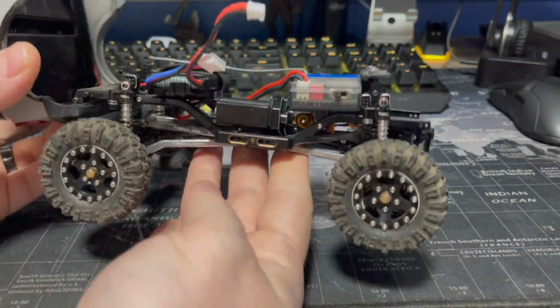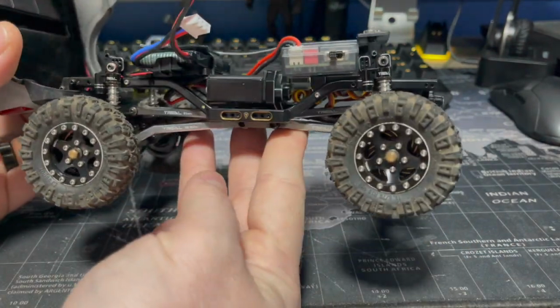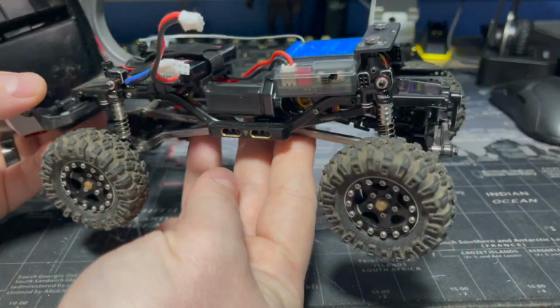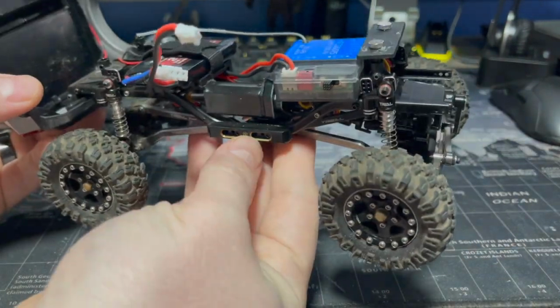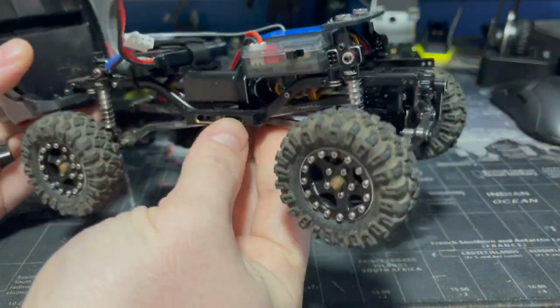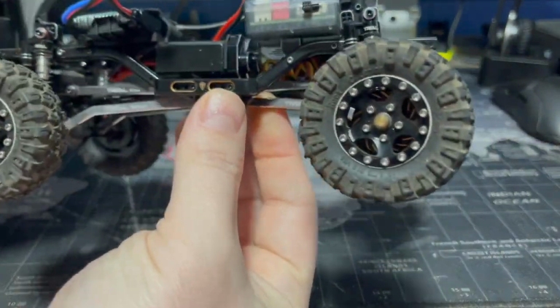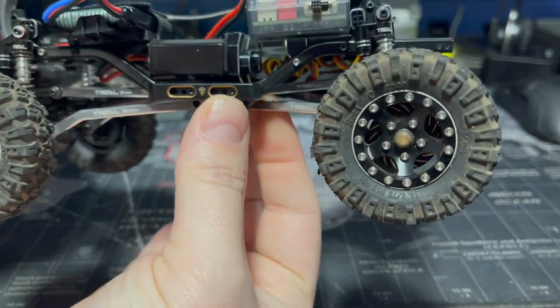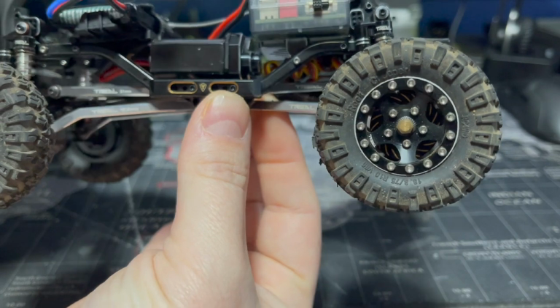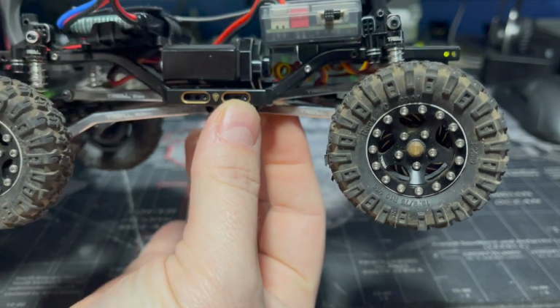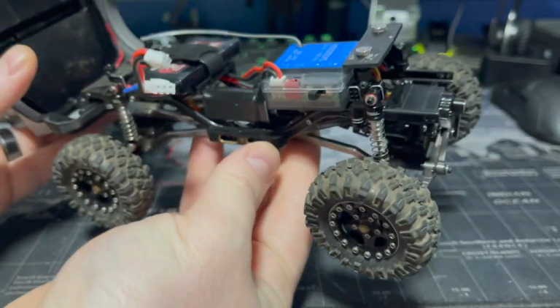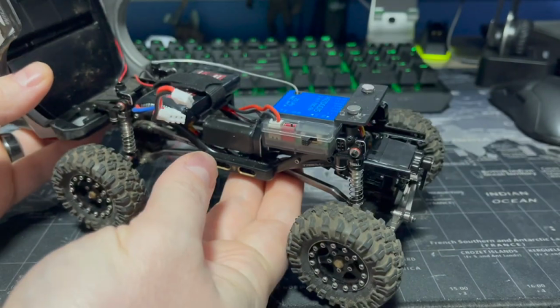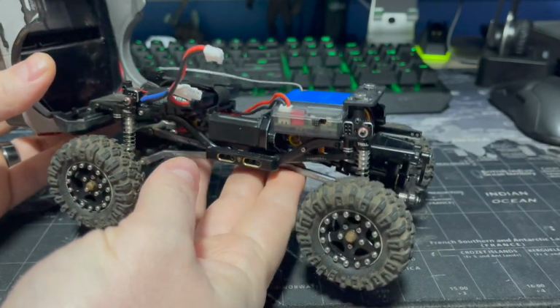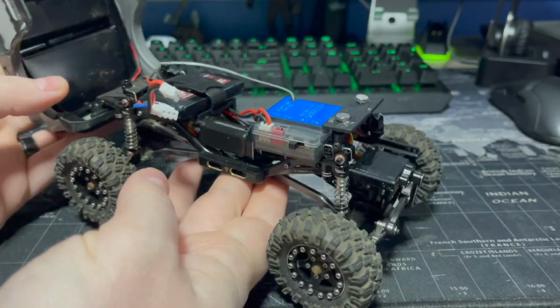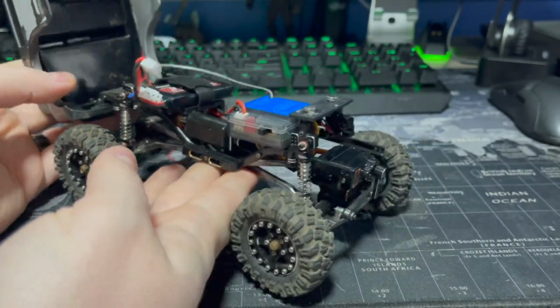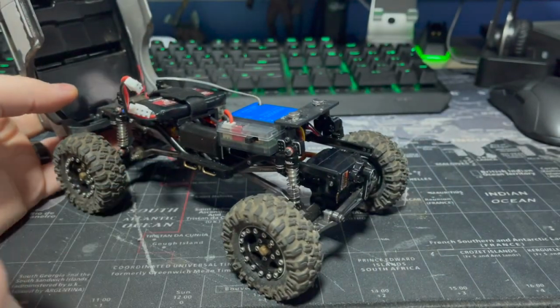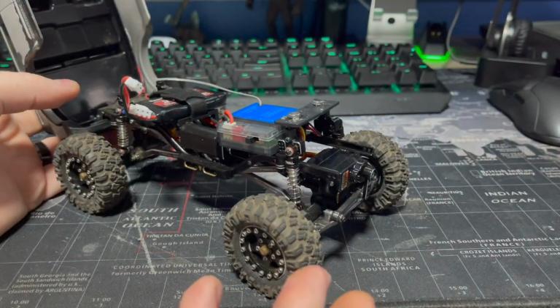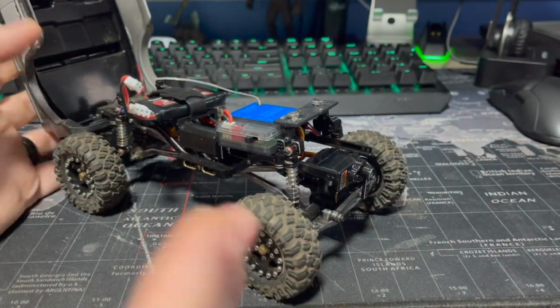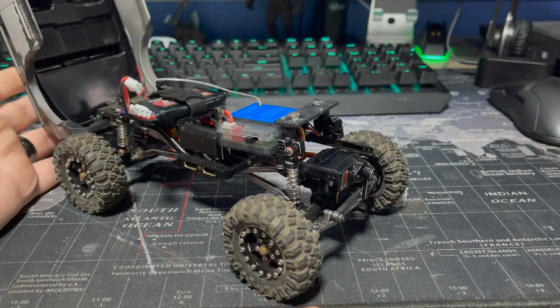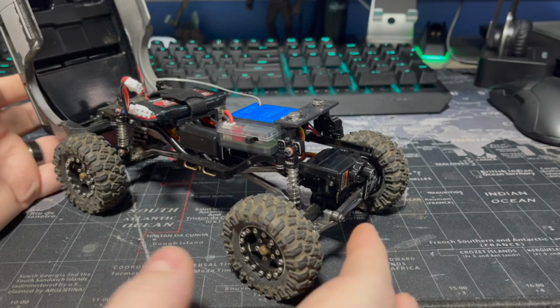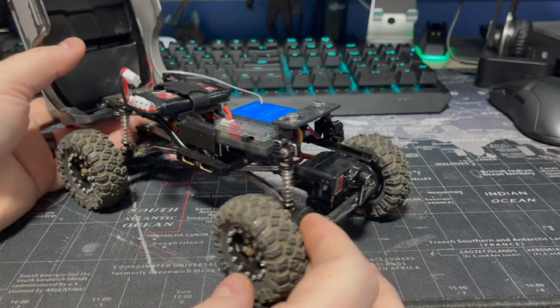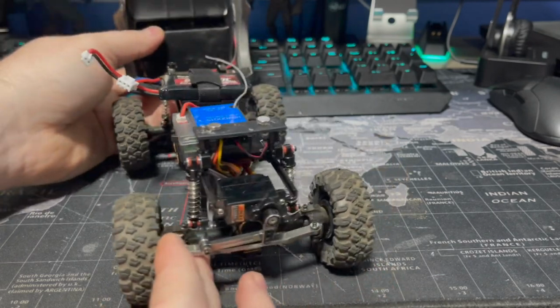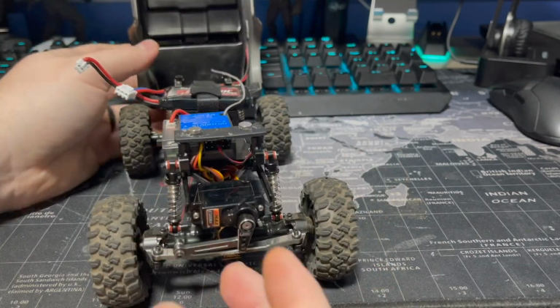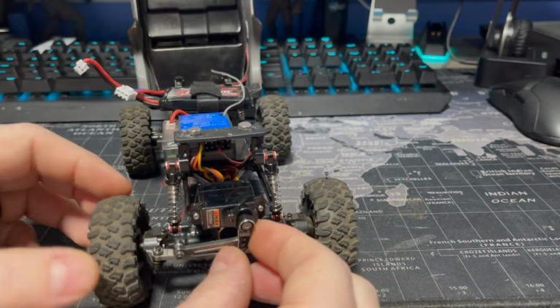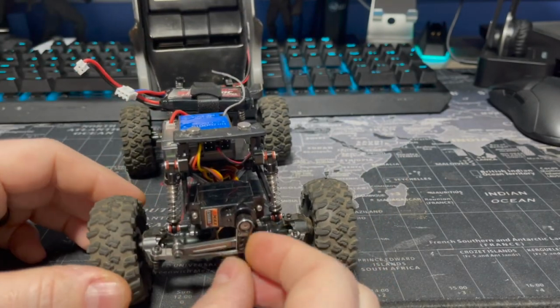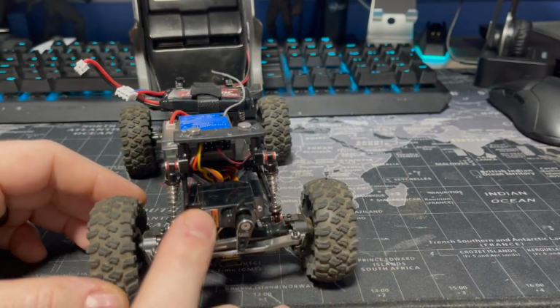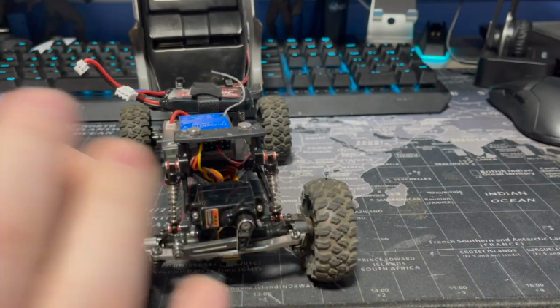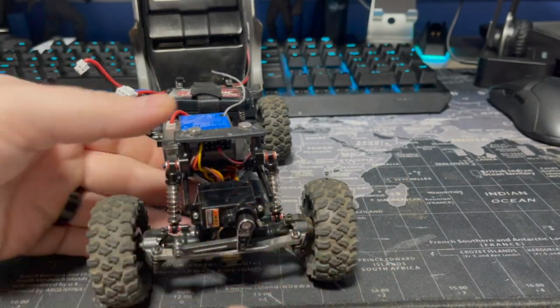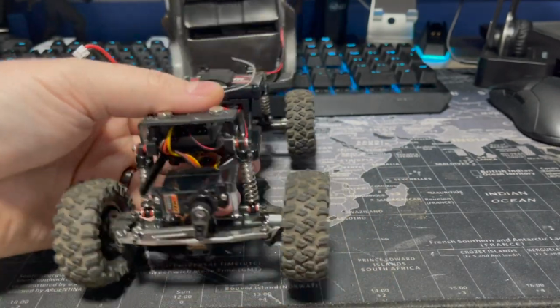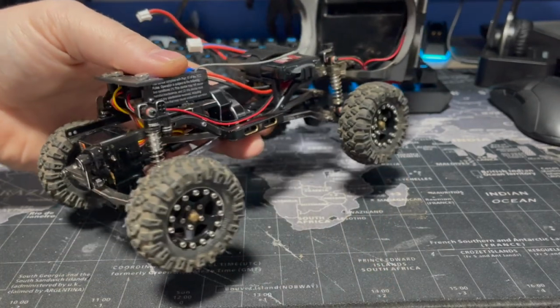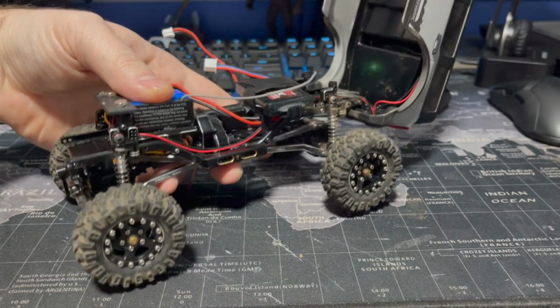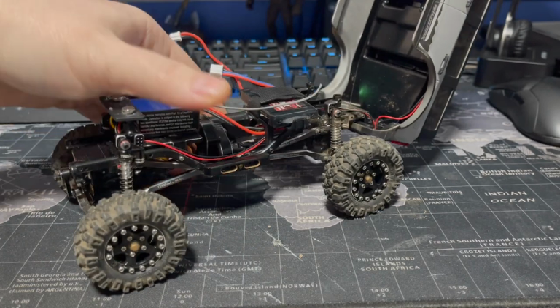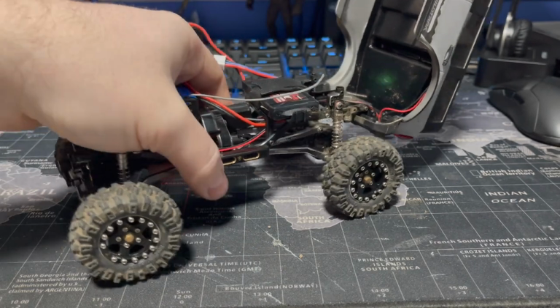I have dubbed this thing Heavy Metal. This is an almost all TRIEL build. If TRIEL made a part for it, I threw it on here. We got the wheels, the weights, the inner wheel weights that look like disc brakes, shocks — if they make it, it's on here. I do have videos that go into the specifics if you want to know exactly what's going on with this thing.